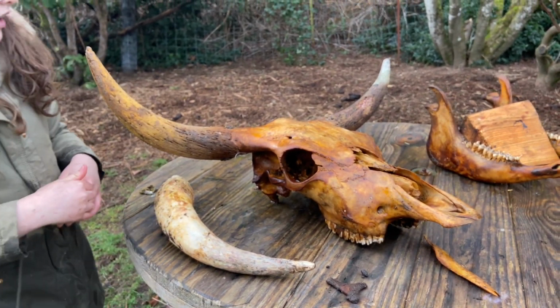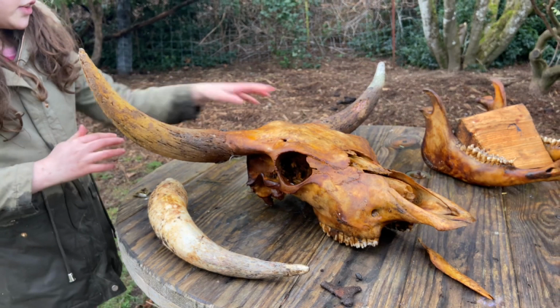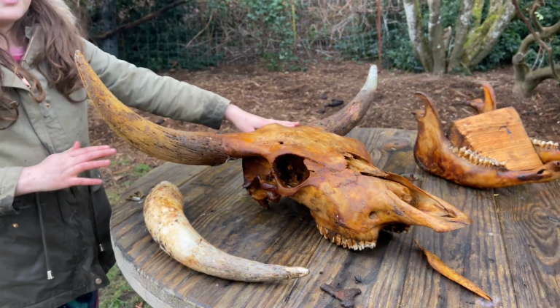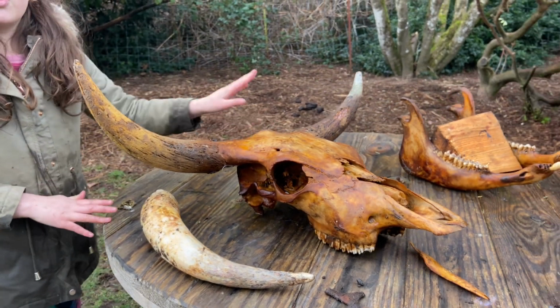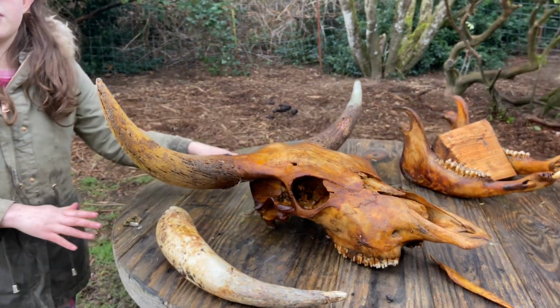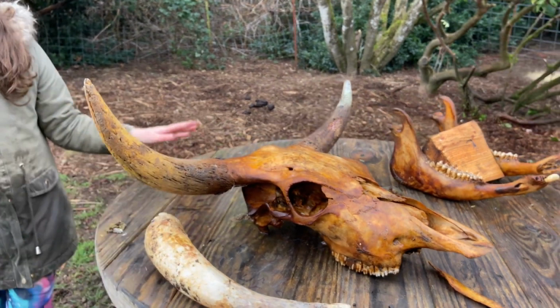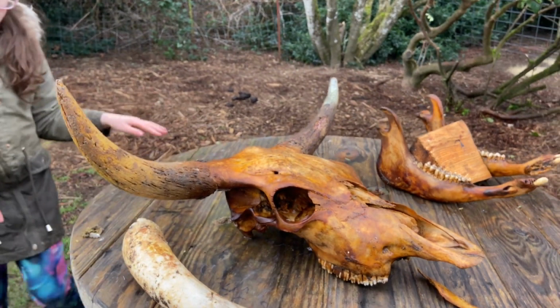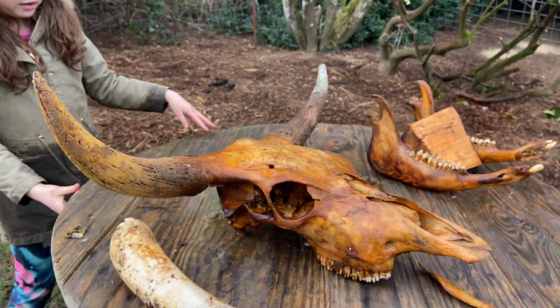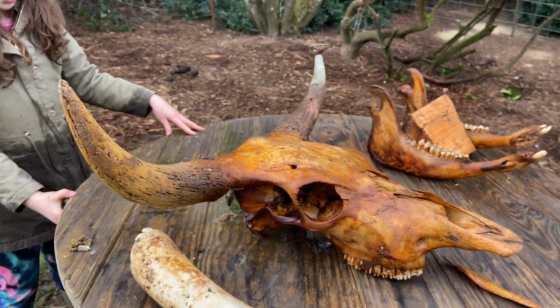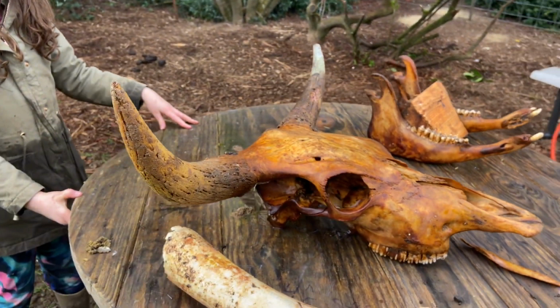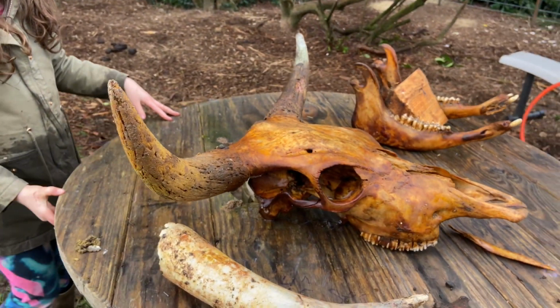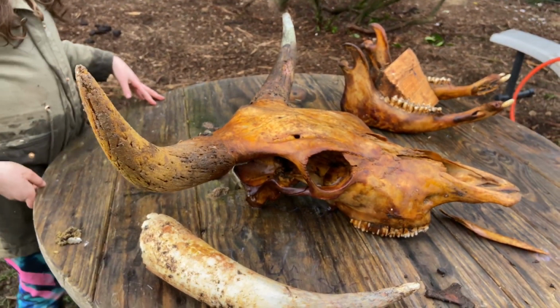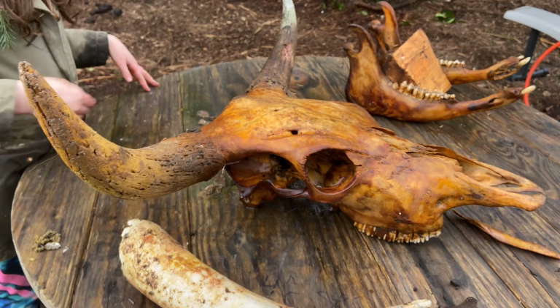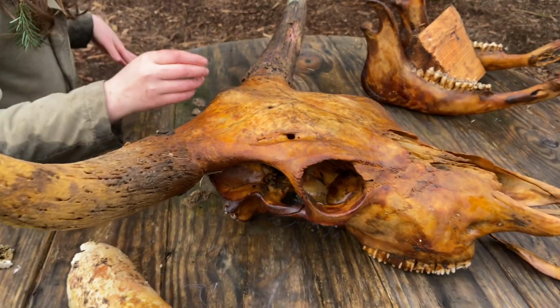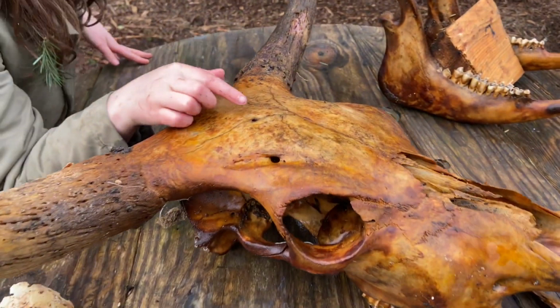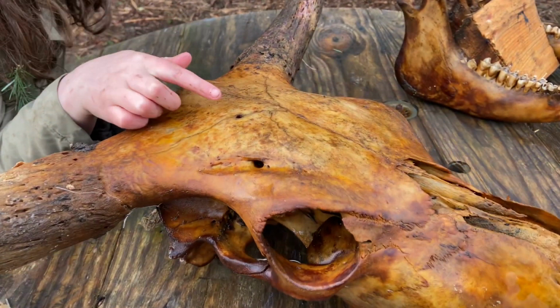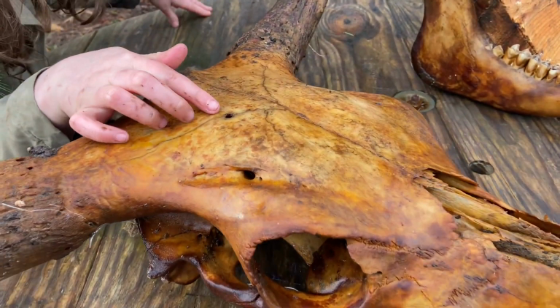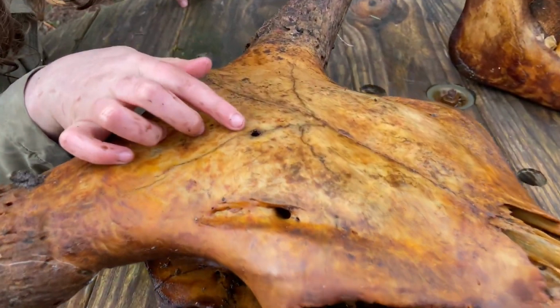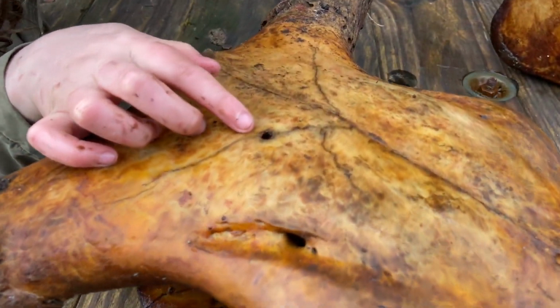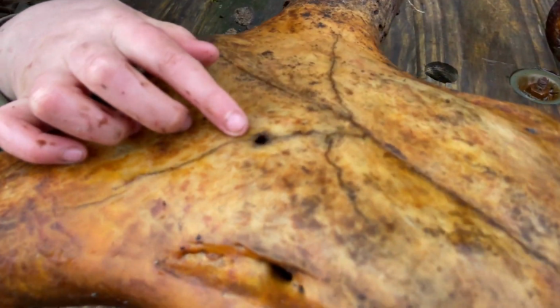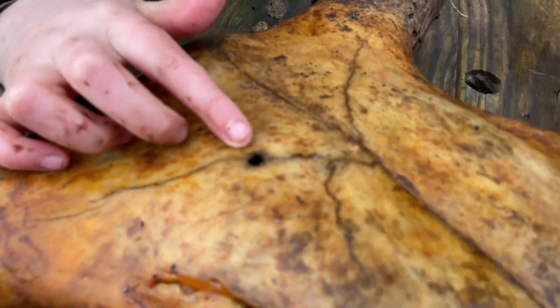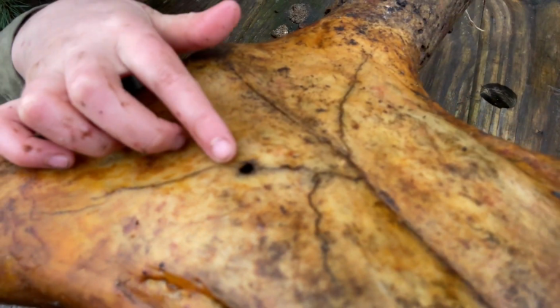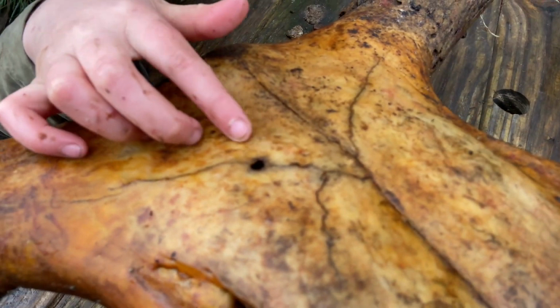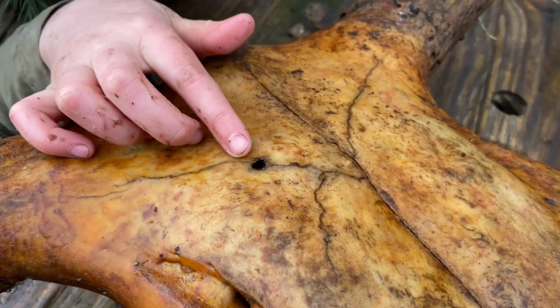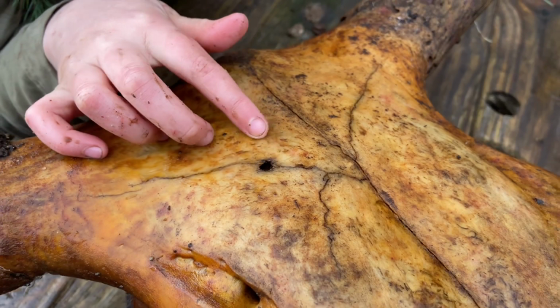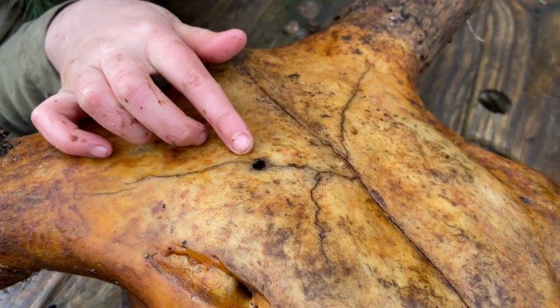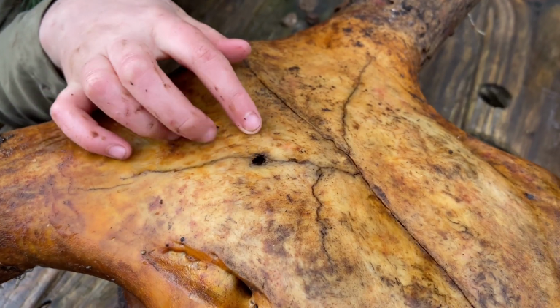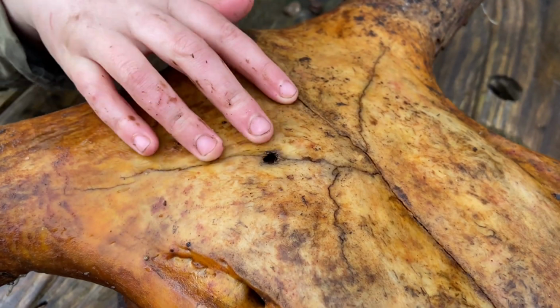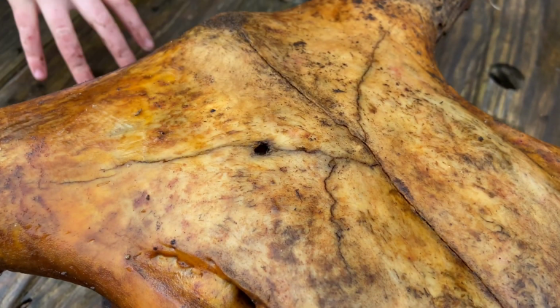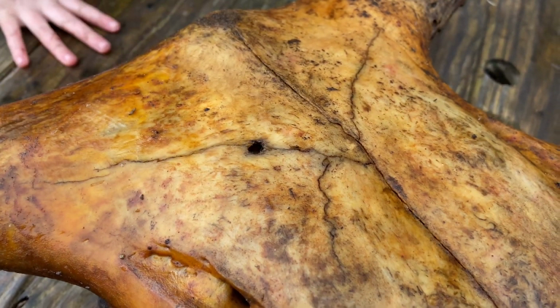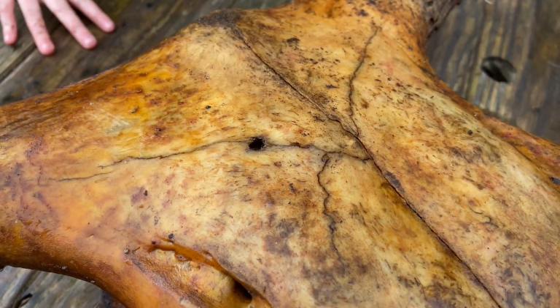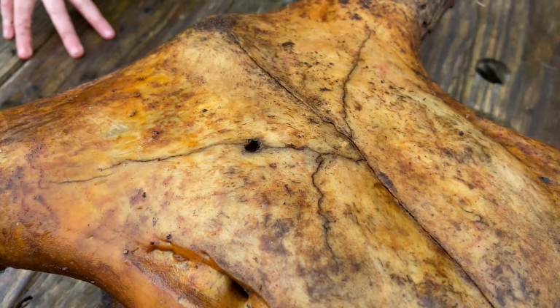The other horn bone is somewhere — not really sure where. And if you look closely right here, this is where a bullet went into his skull when he was butchered.